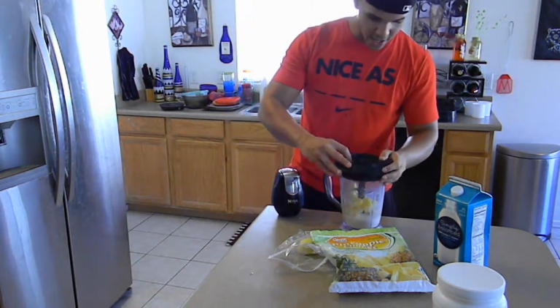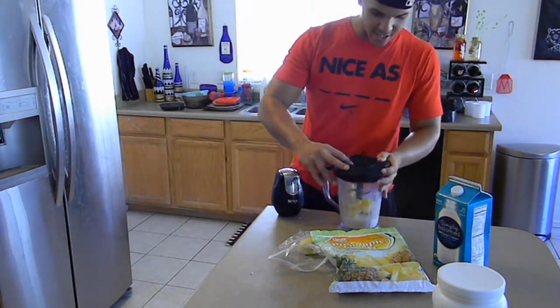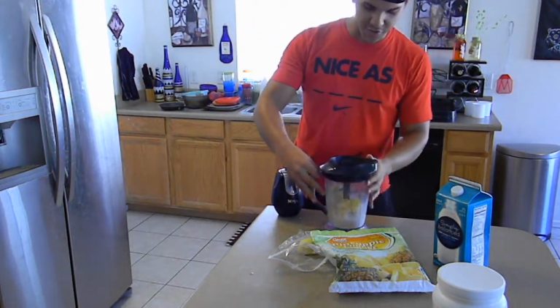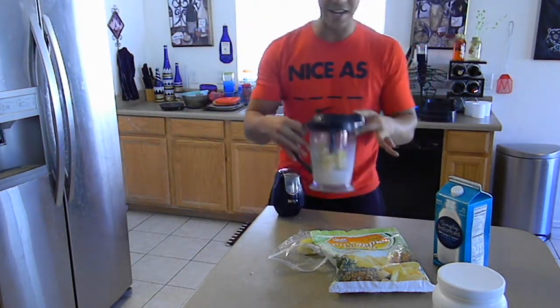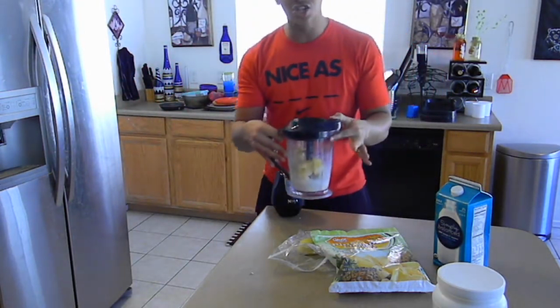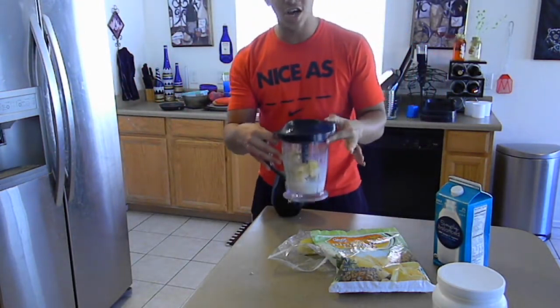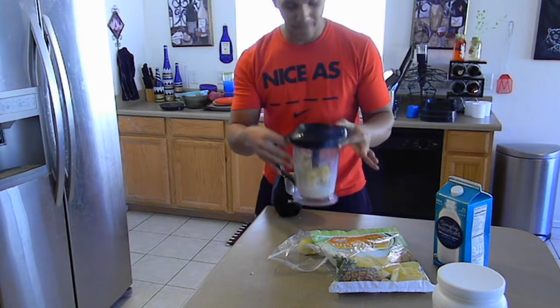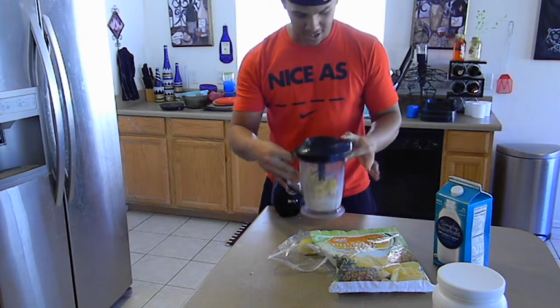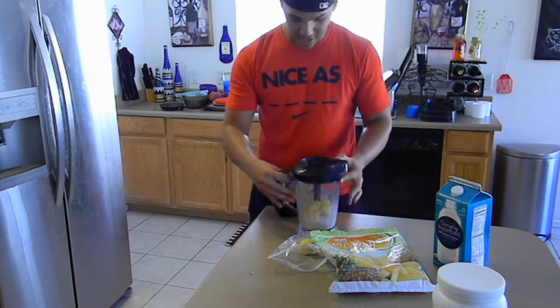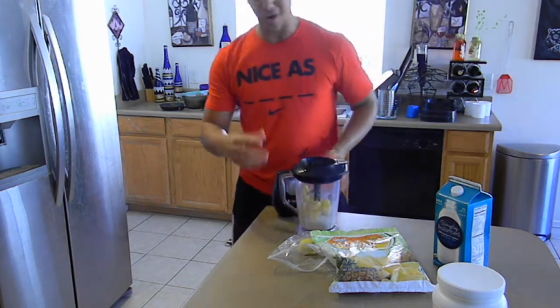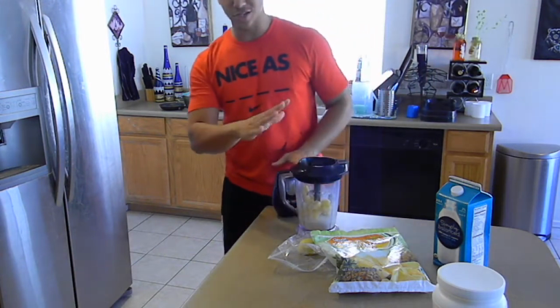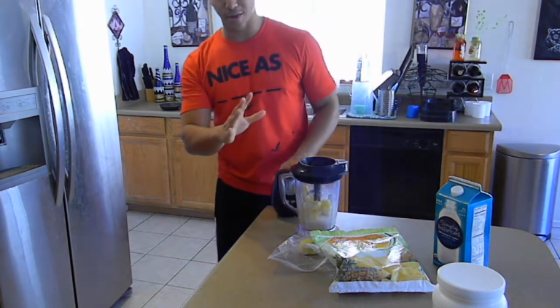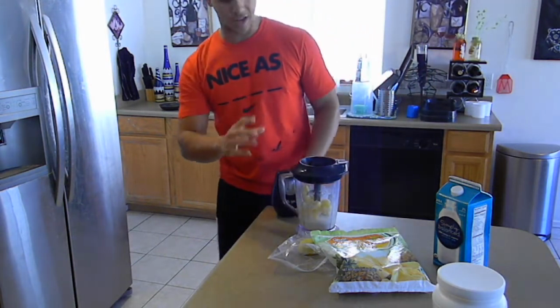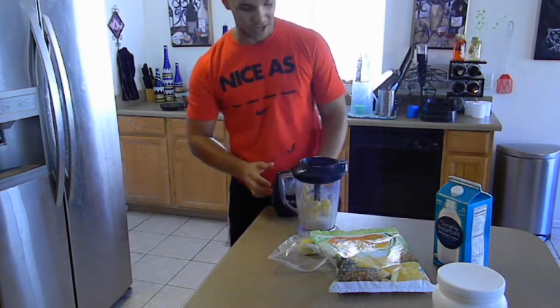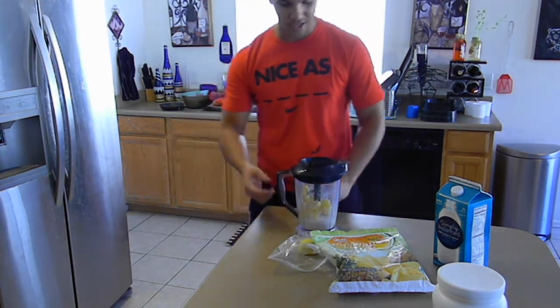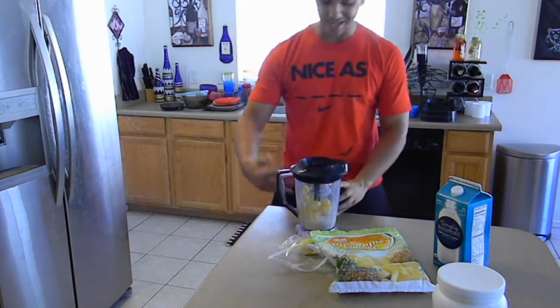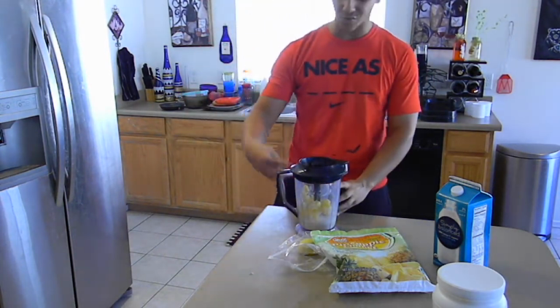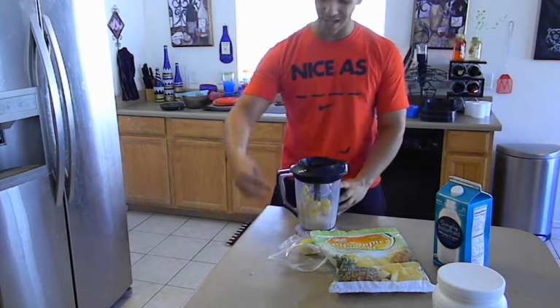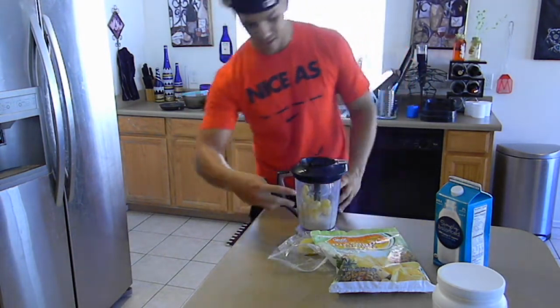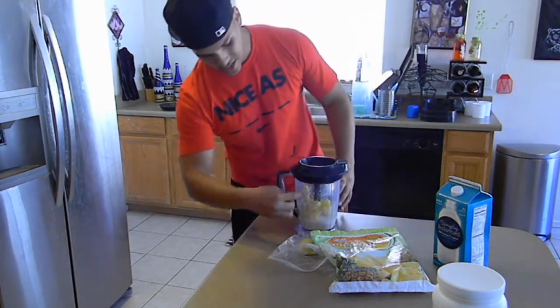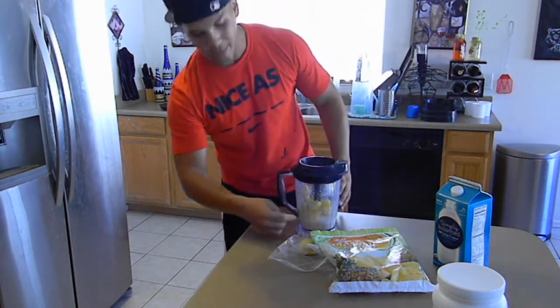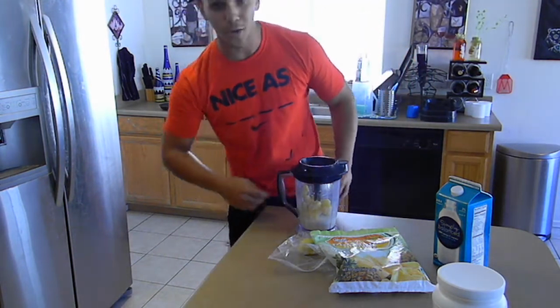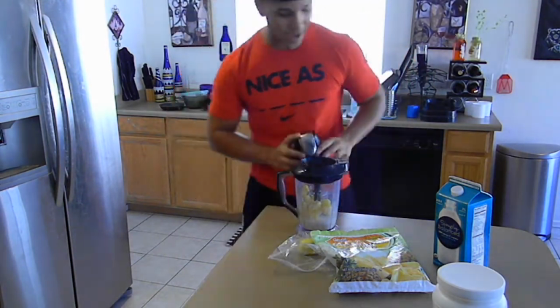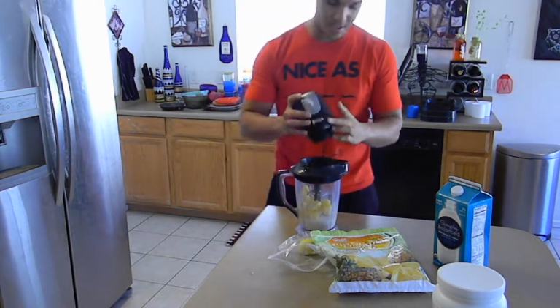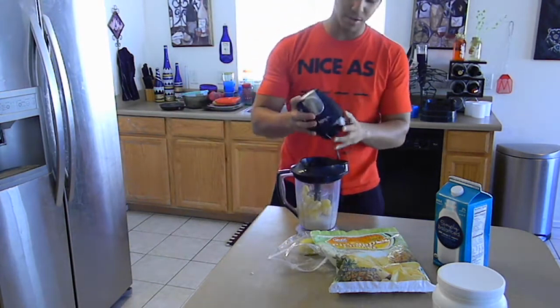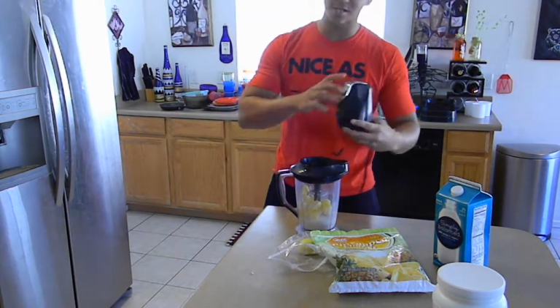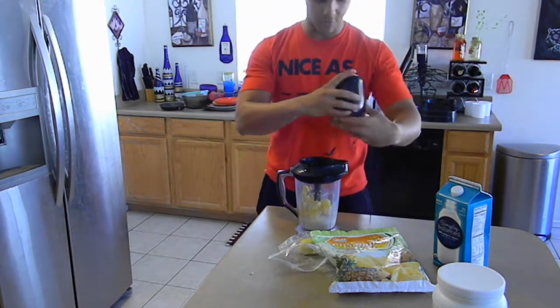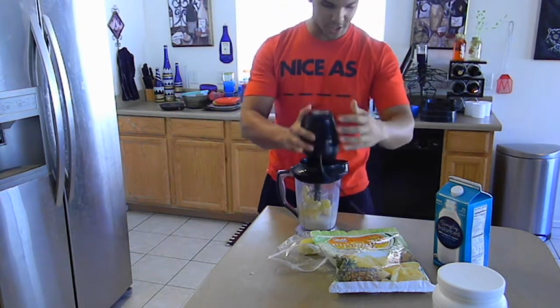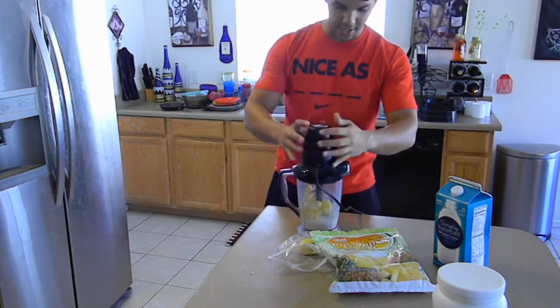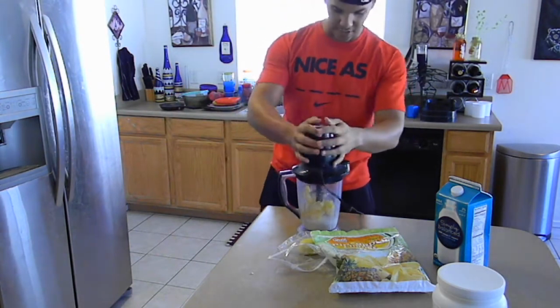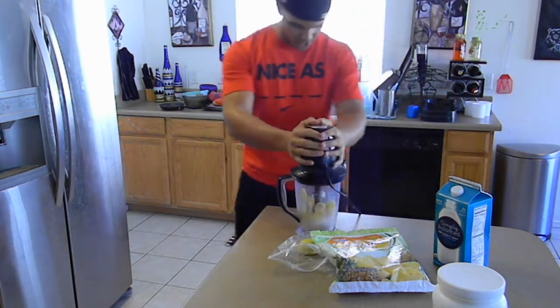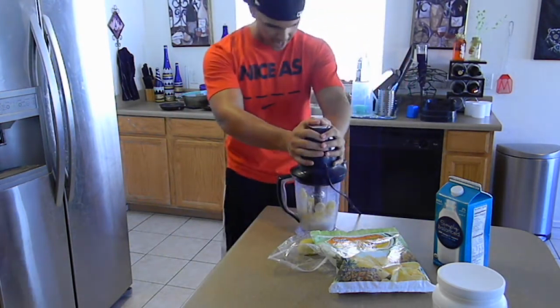You got yourself a good Ninja mixer. Ninja's way better than everything else — it's got three sets of blades: top, middle, and bottom. Blends this stuff up real good. Give it a nice good blend.